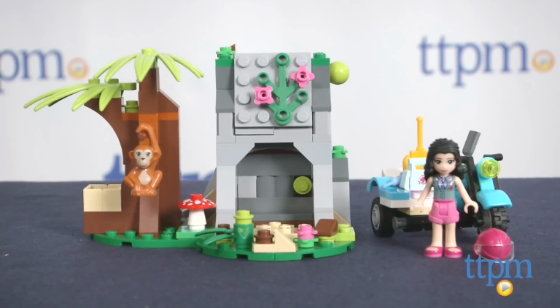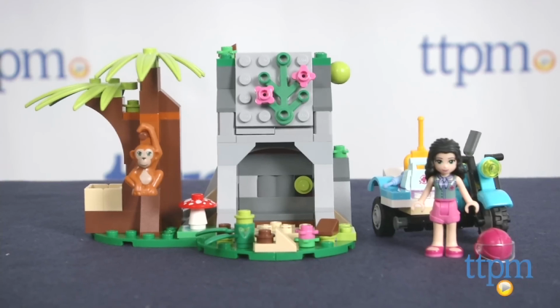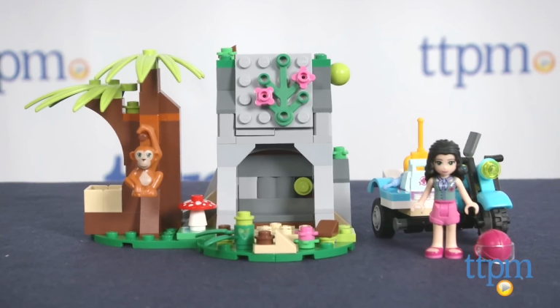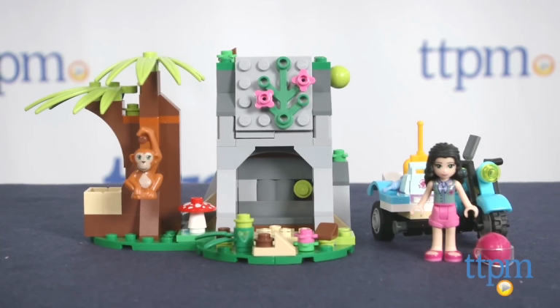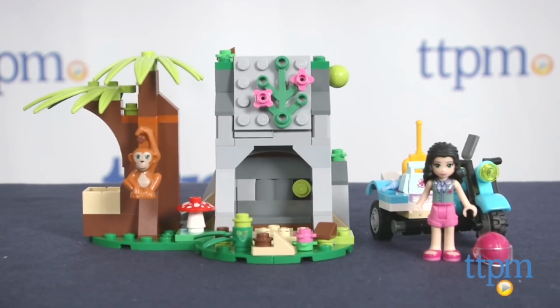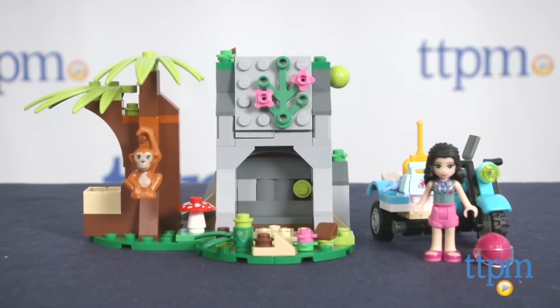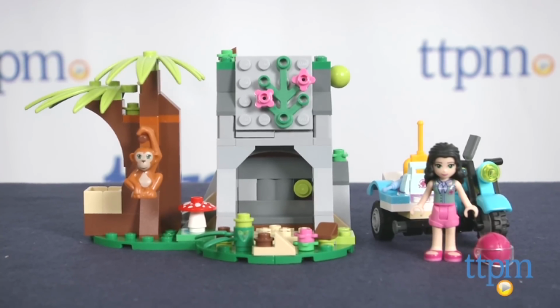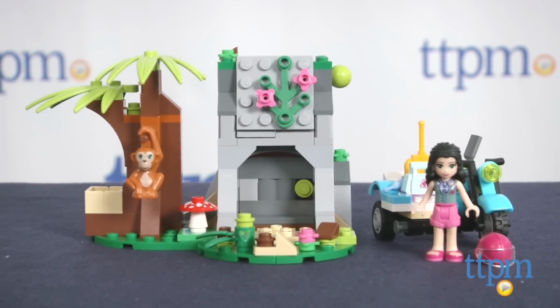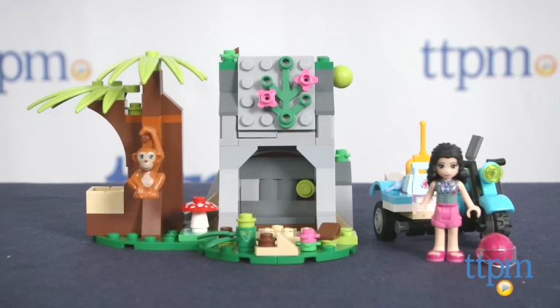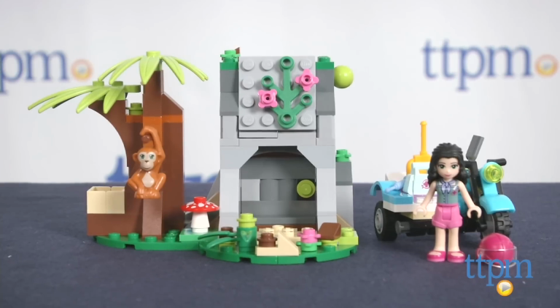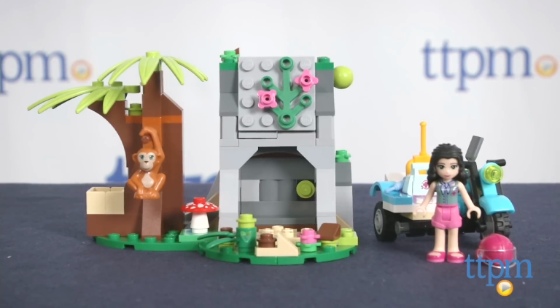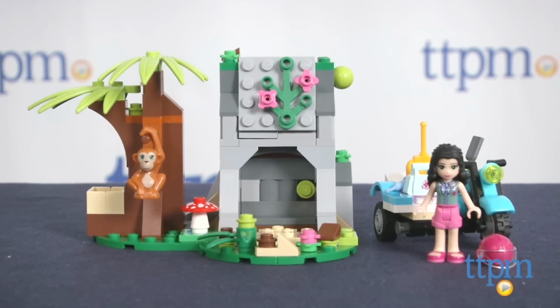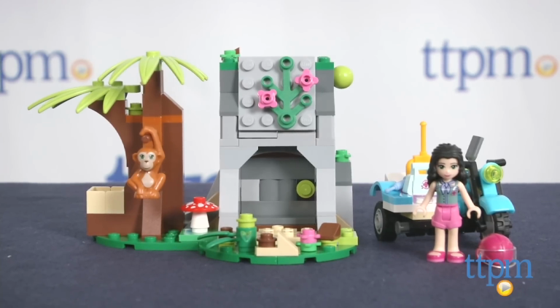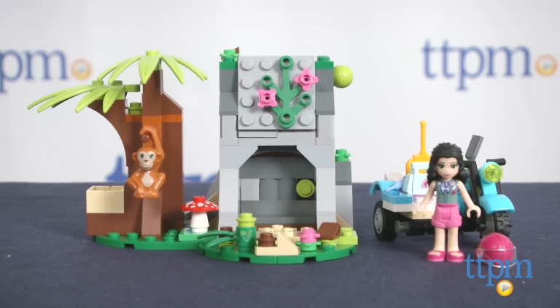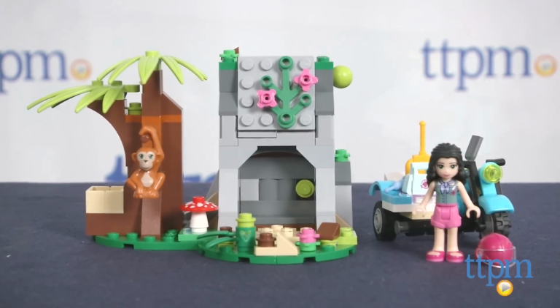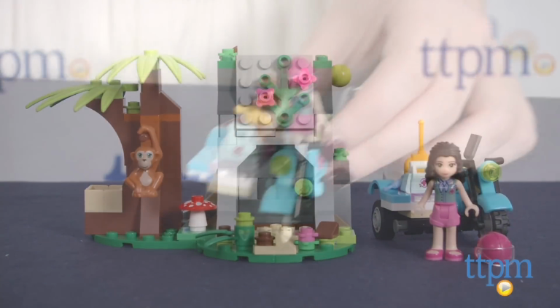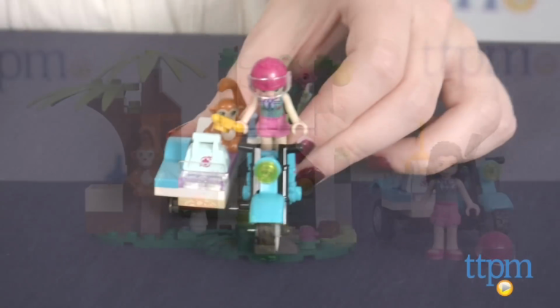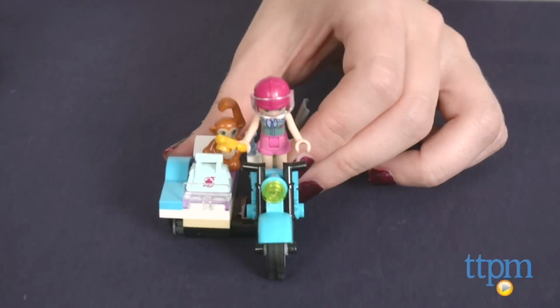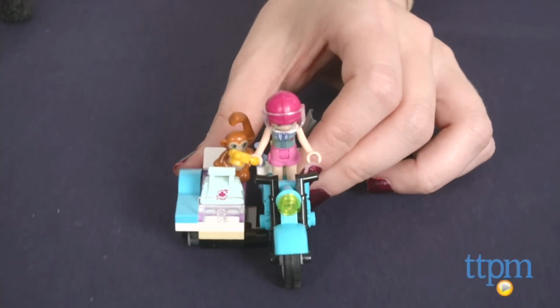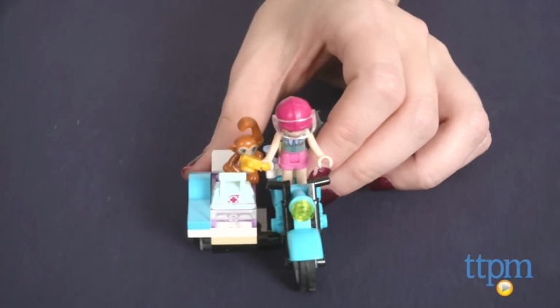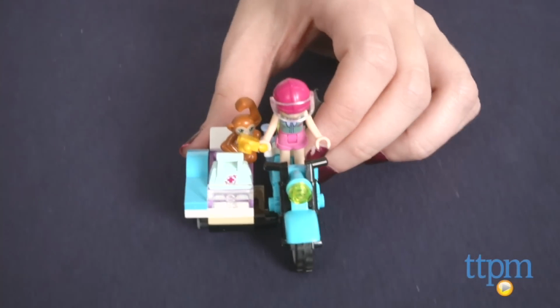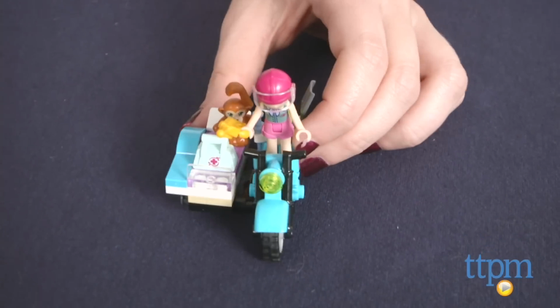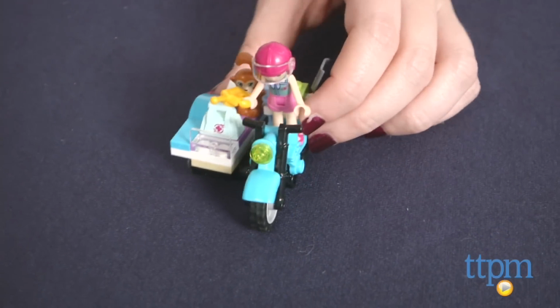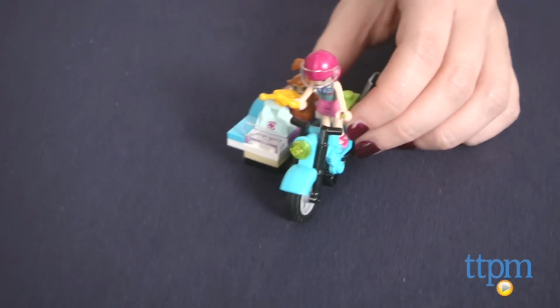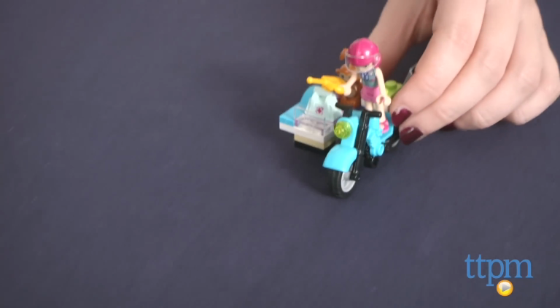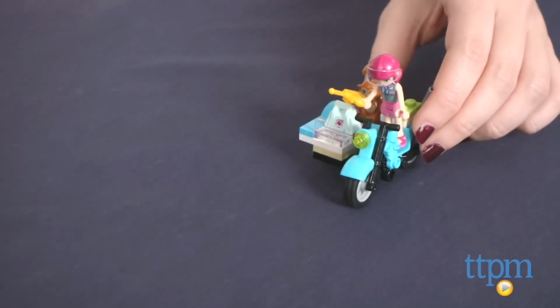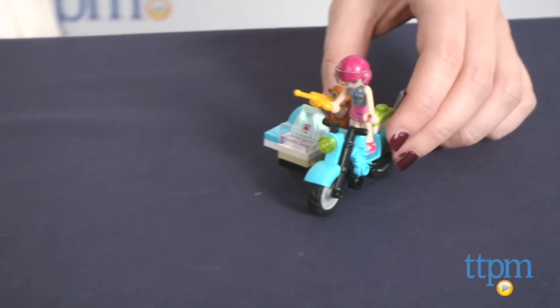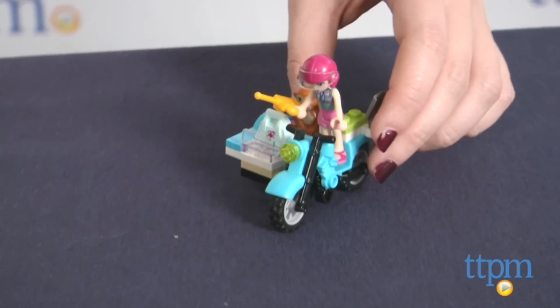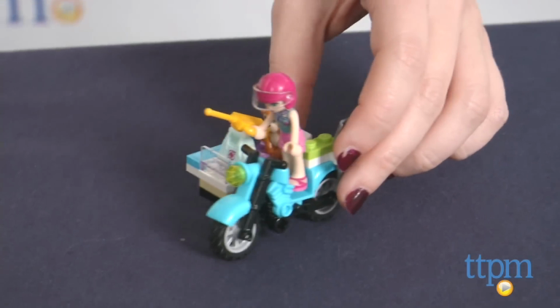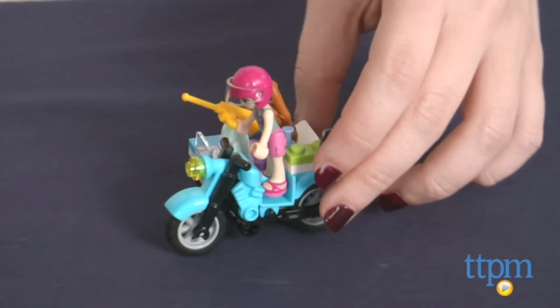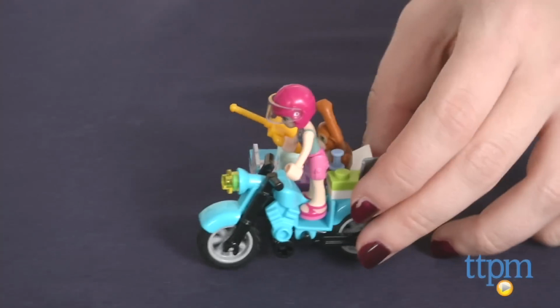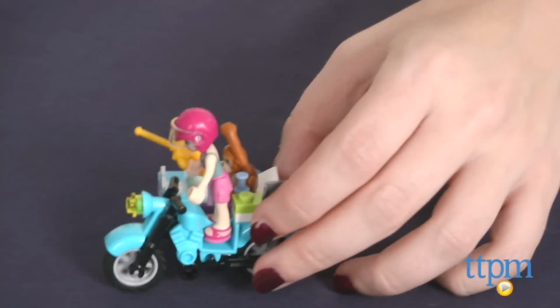It took our expert builder 20 minutes to complete this set. The set continues to expand the world of LEGO Friends and offer a new location to interact with the characters, especially when combined with additional jungle sets in the line.